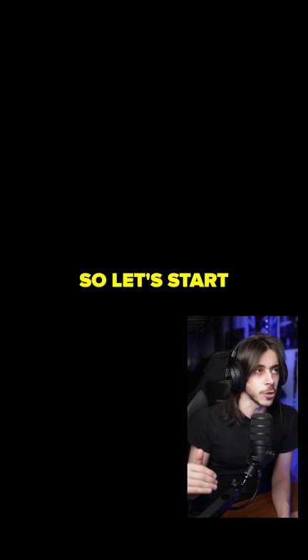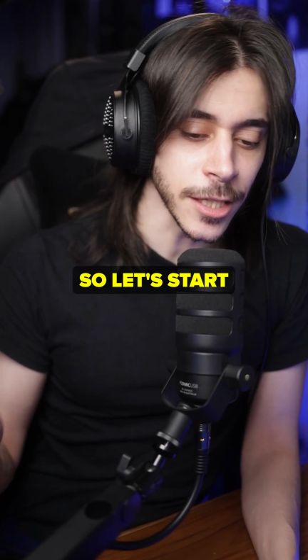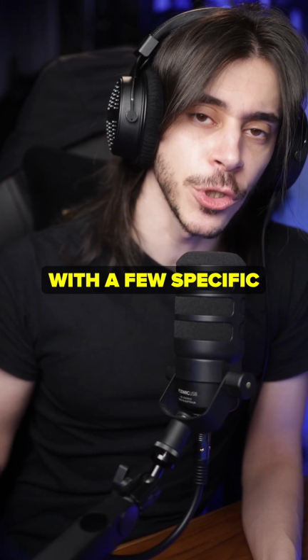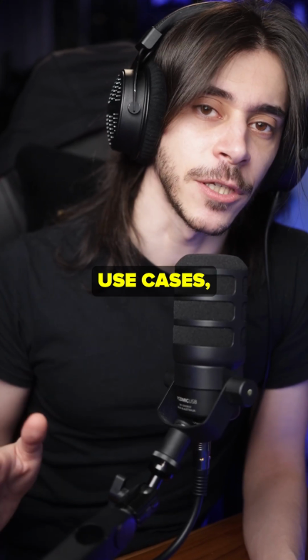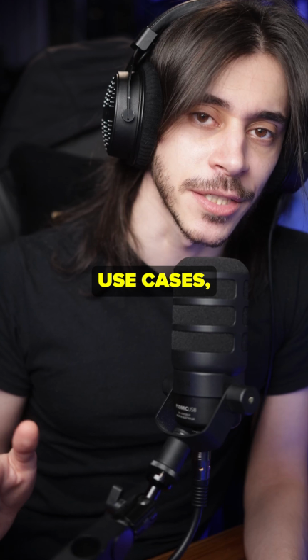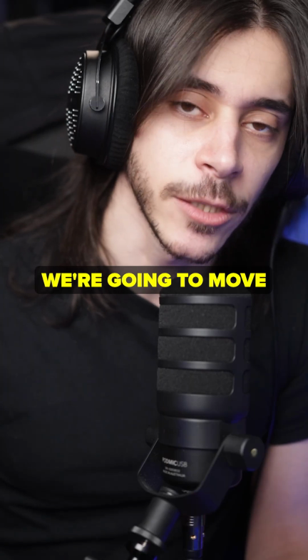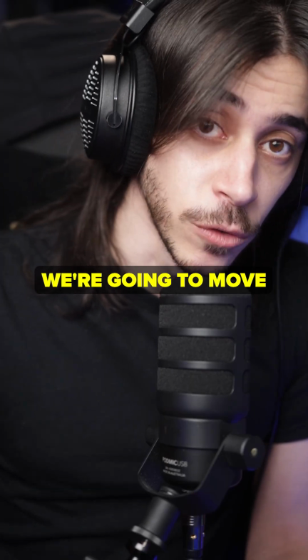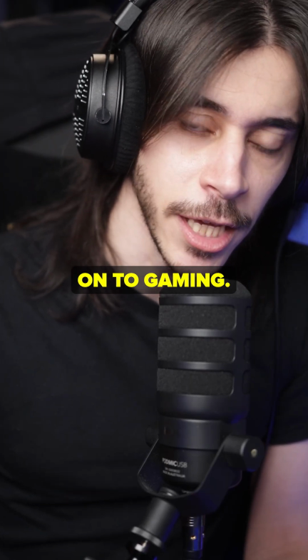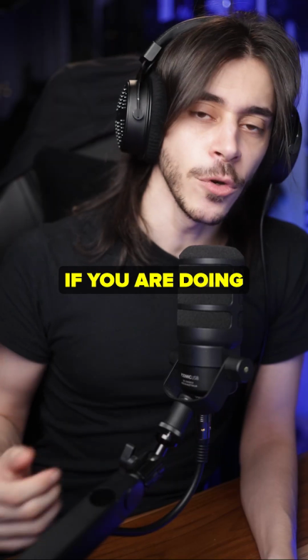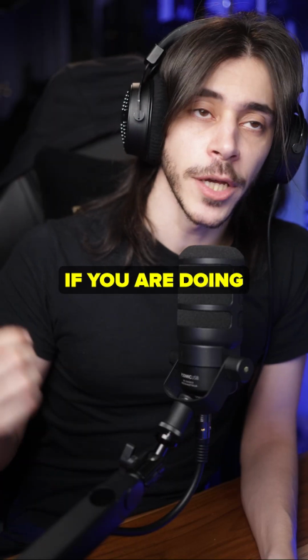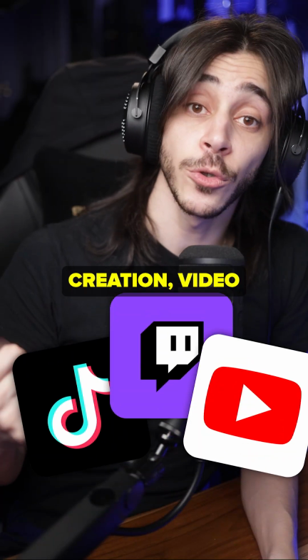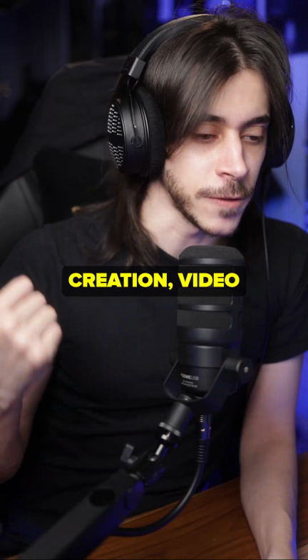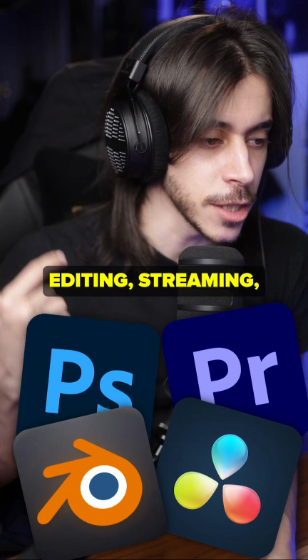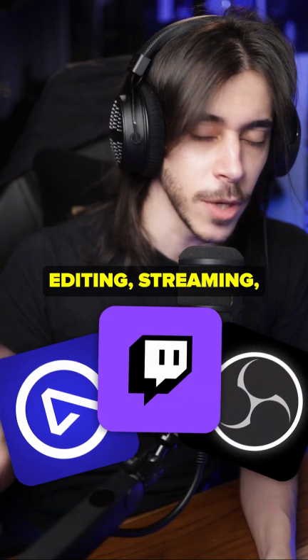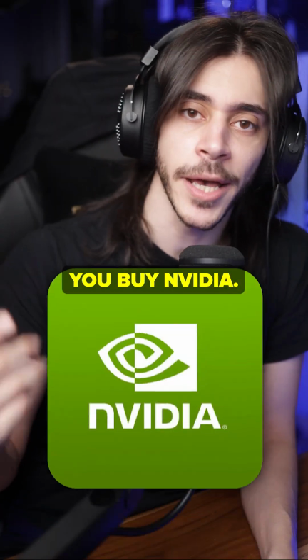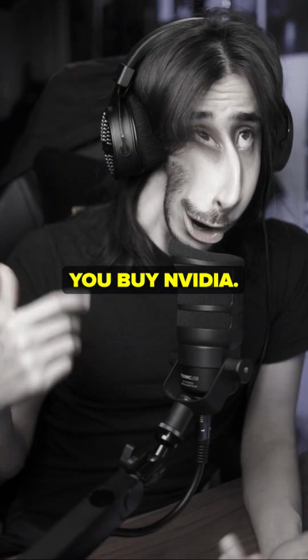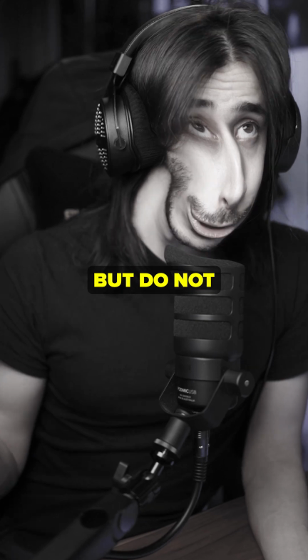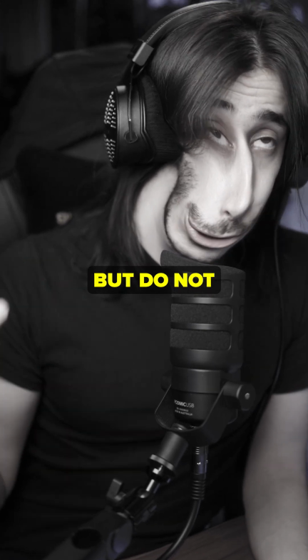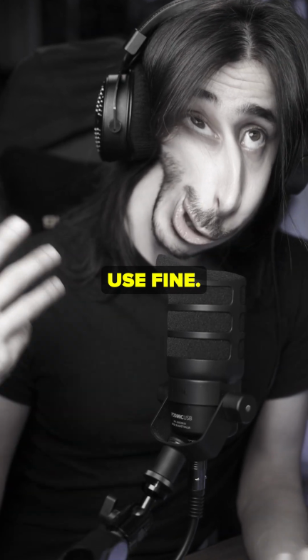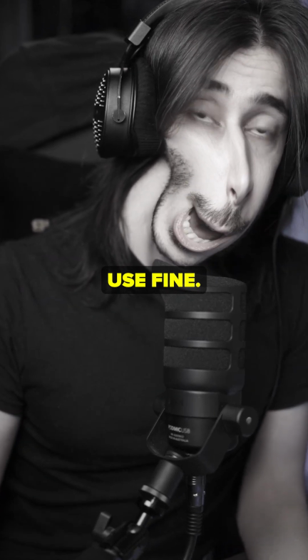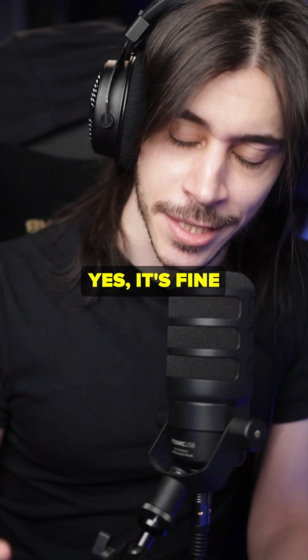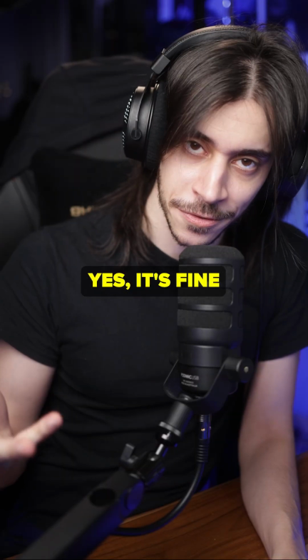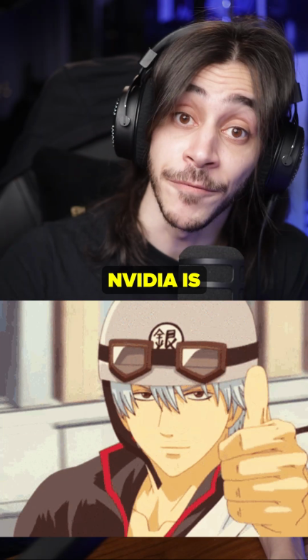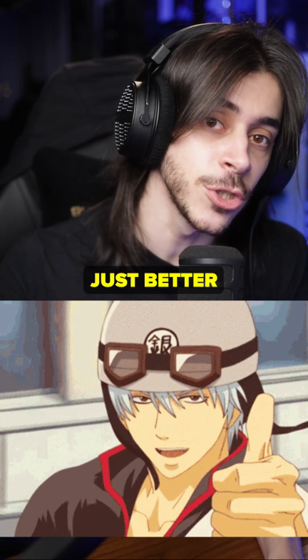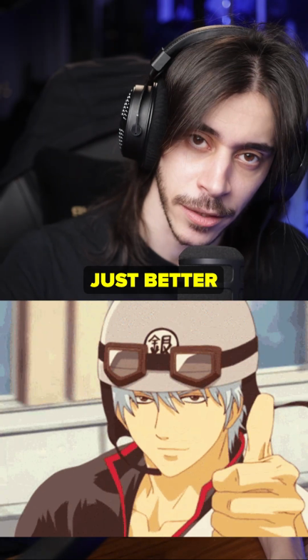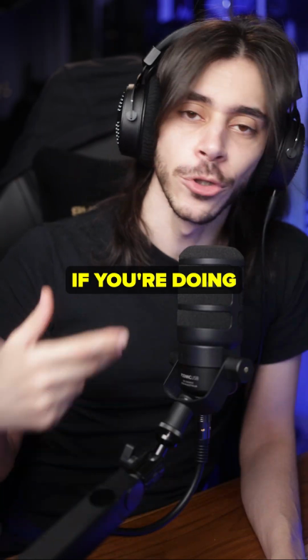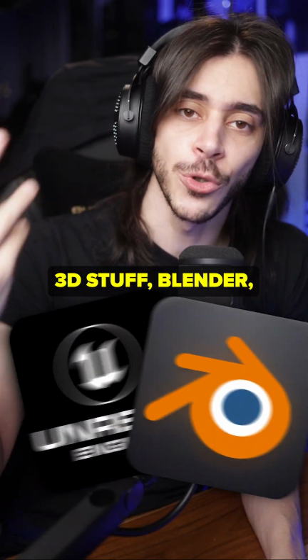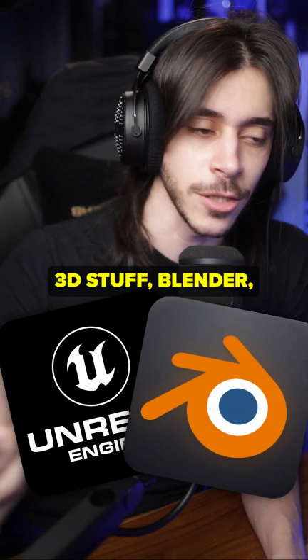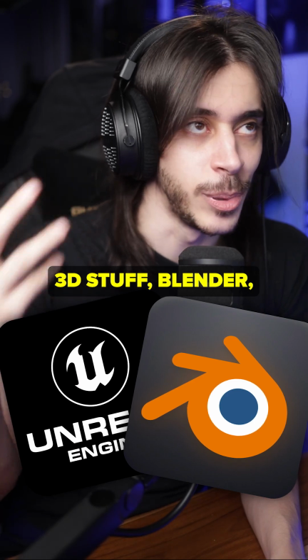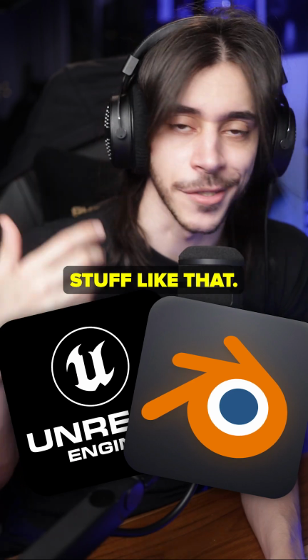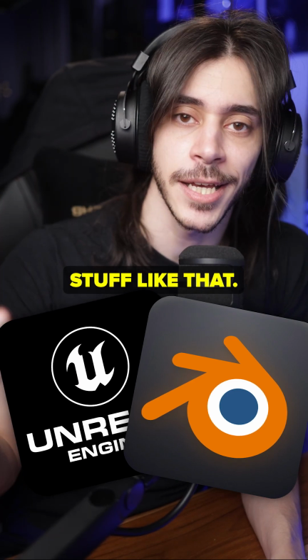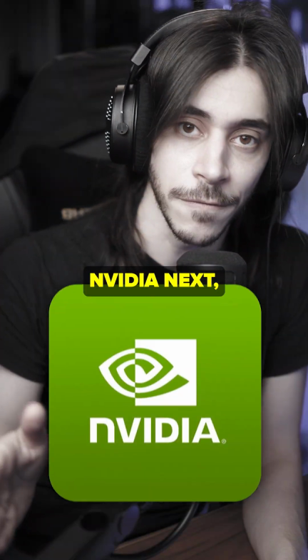Let's start with a few specific use cases and then move on to gaming. If you are doing content creation, video editing, or streaming, you buy Nvidia. The 9070 XT is fine, but Nvidia is just better. If you're doing 3D stuff — Blender, stuff like that — Nvidia.